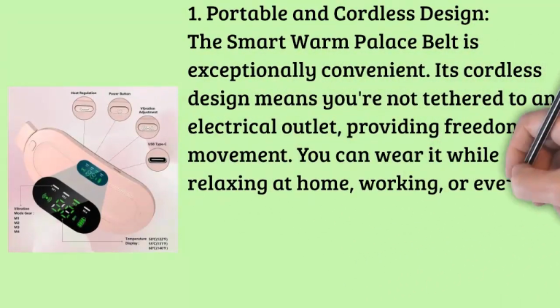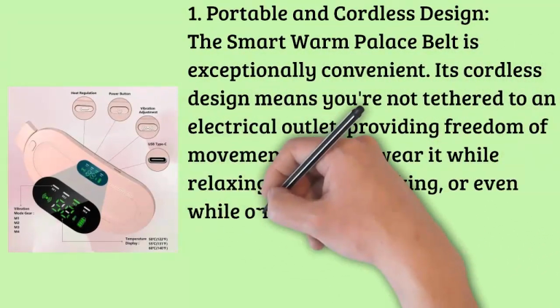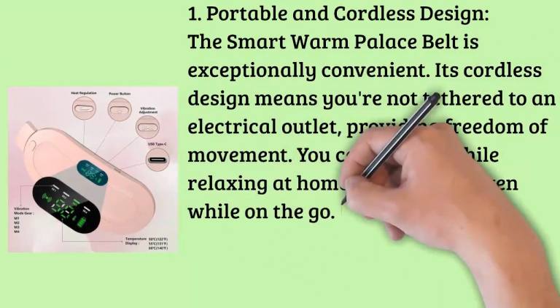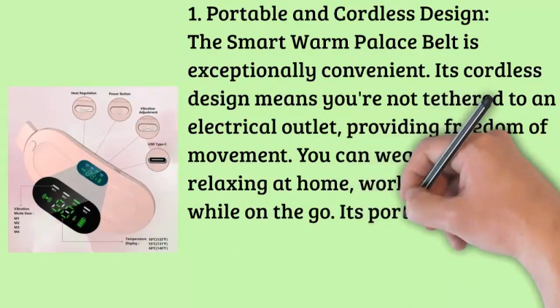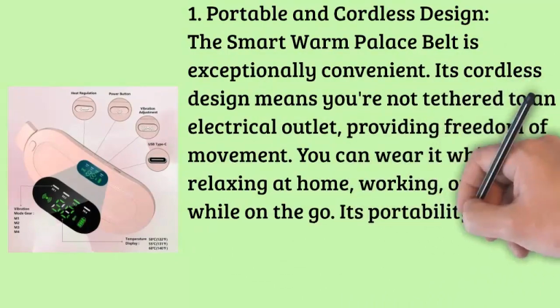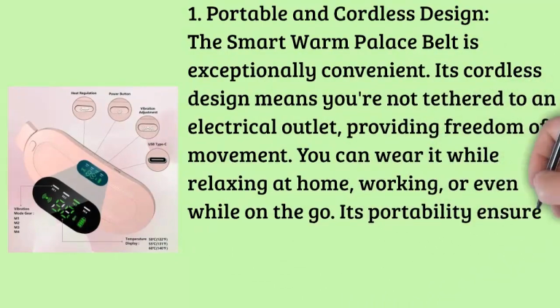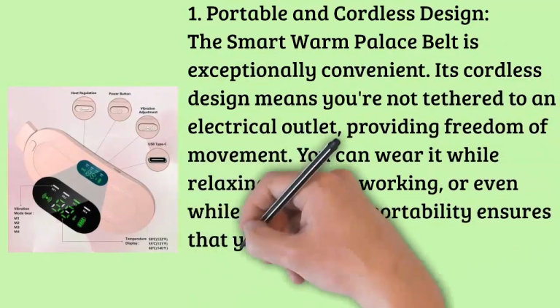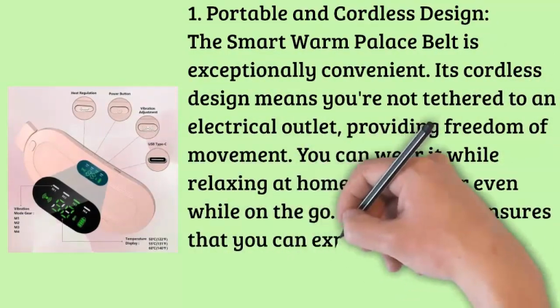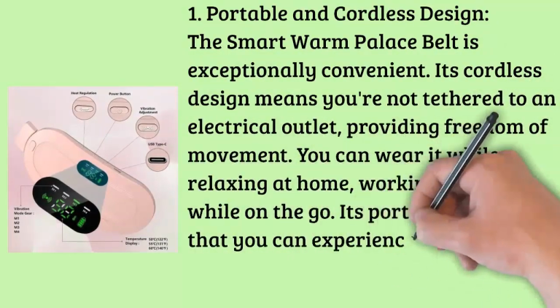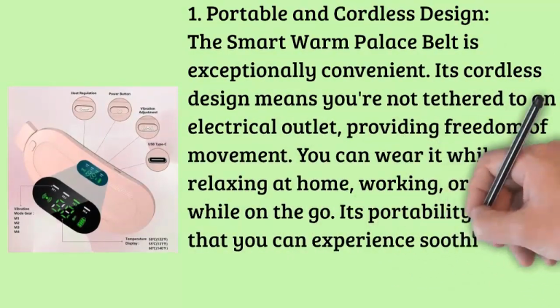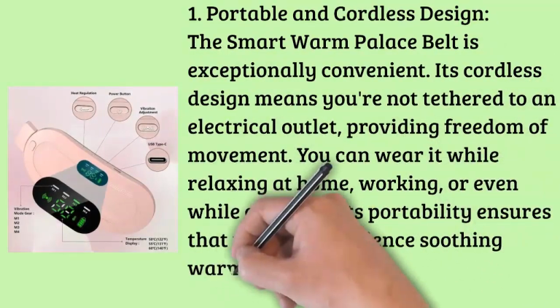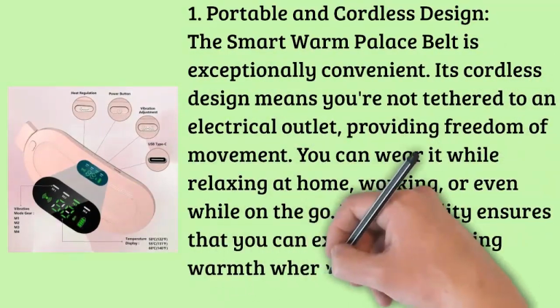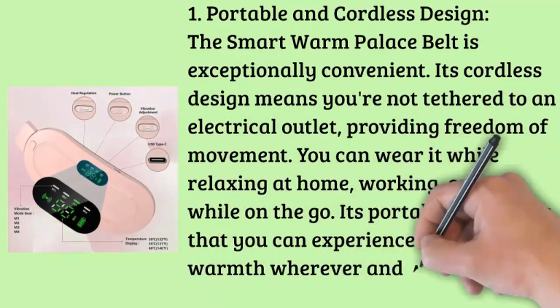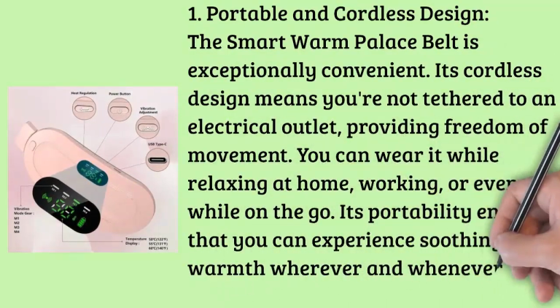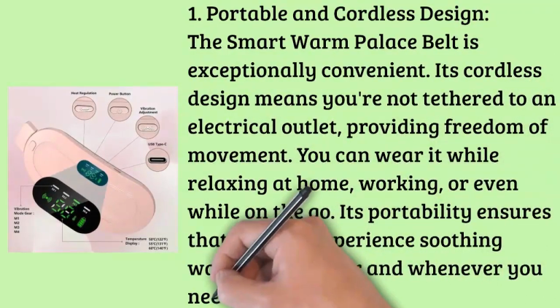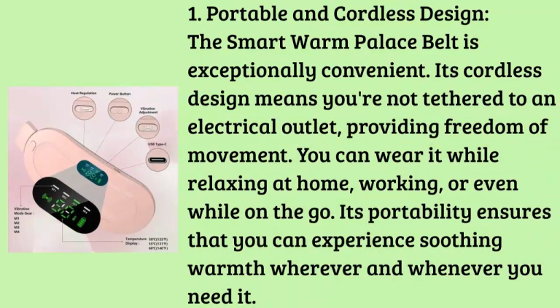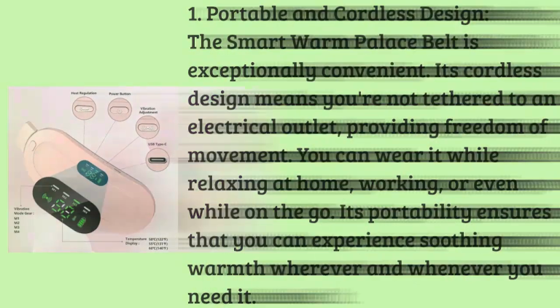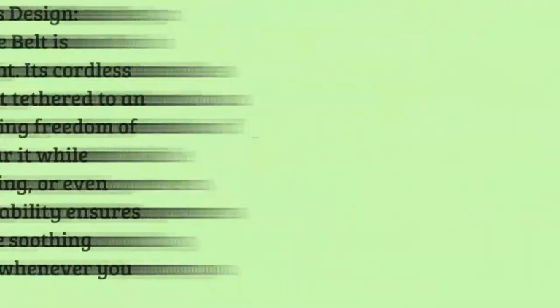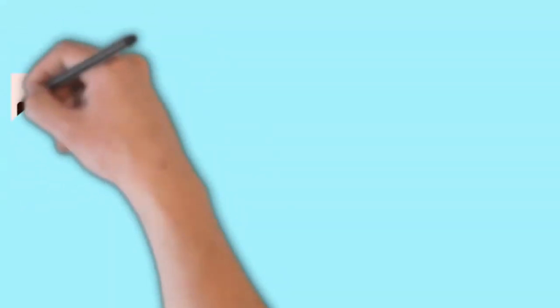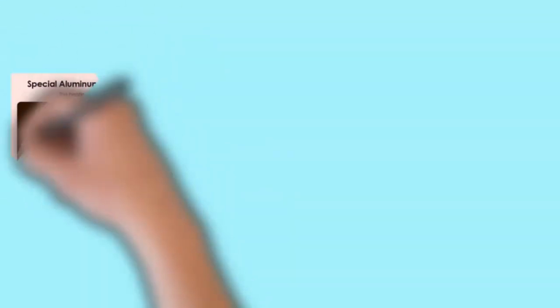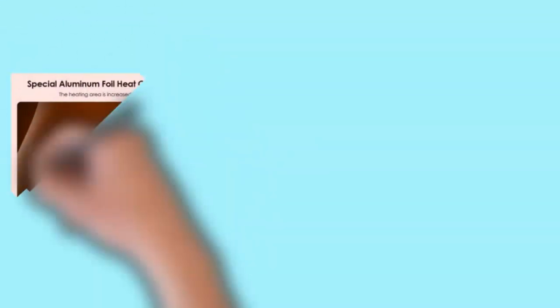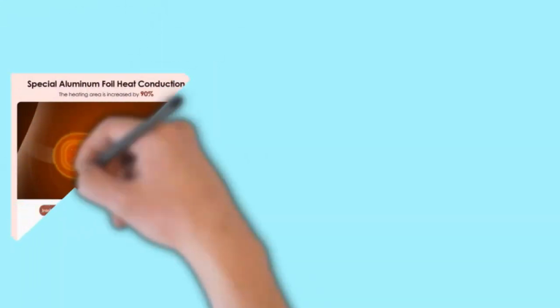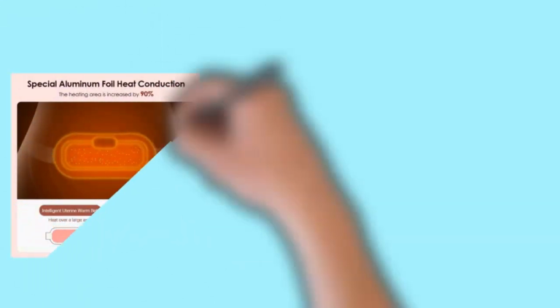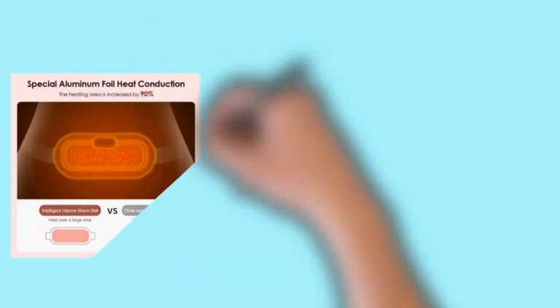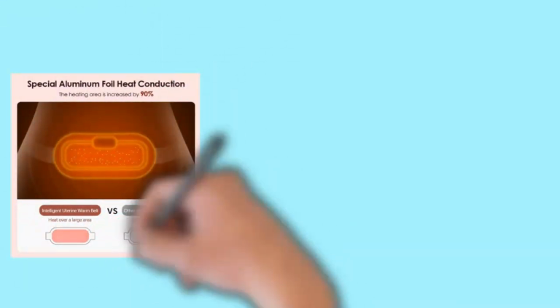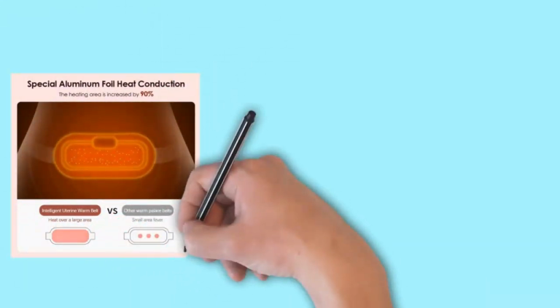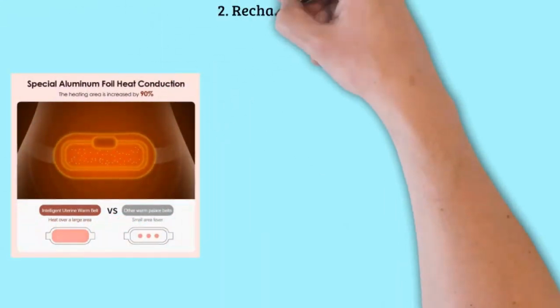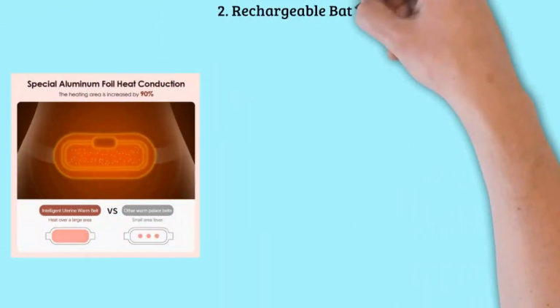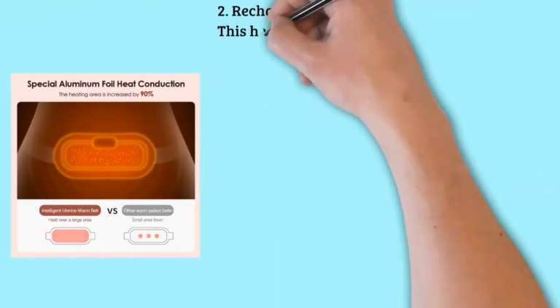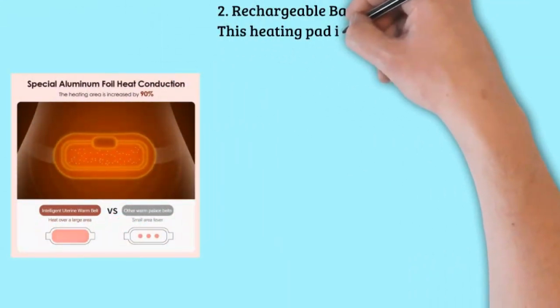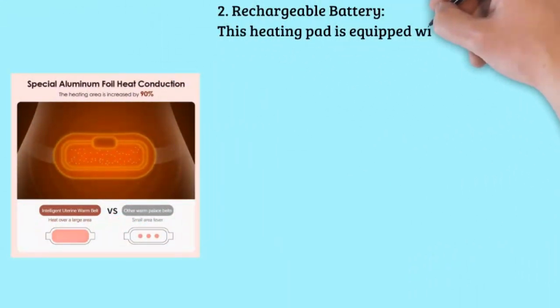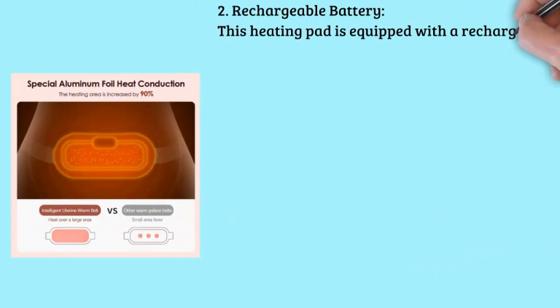Feature two: rechargeable battery. This heating pad is equipped with a rechargeable battery, eliminating the need for disposable batteries and saving you money in the long run. Simply charge it and it's ready to use for hours, making it an eco-friendly and cost-effective choice.